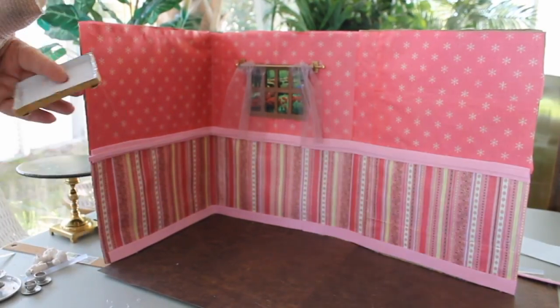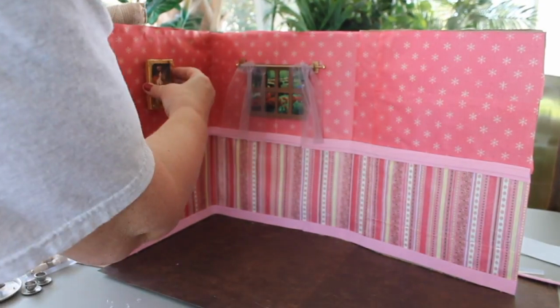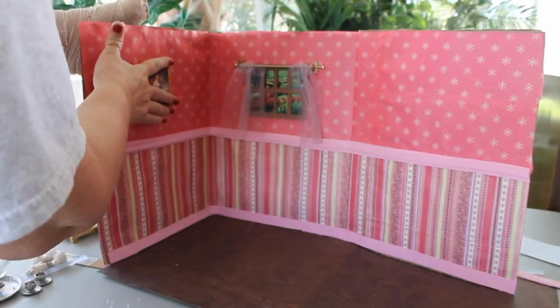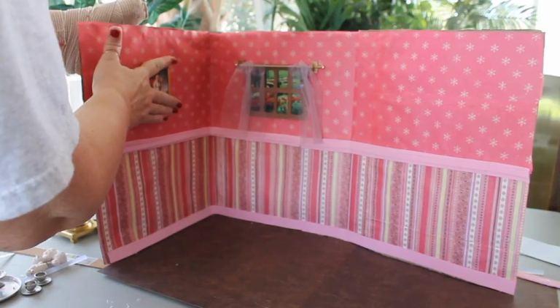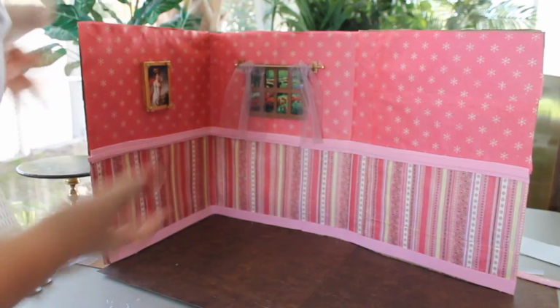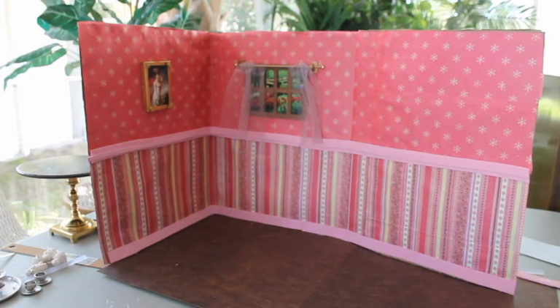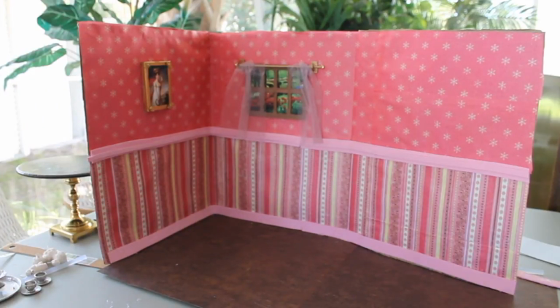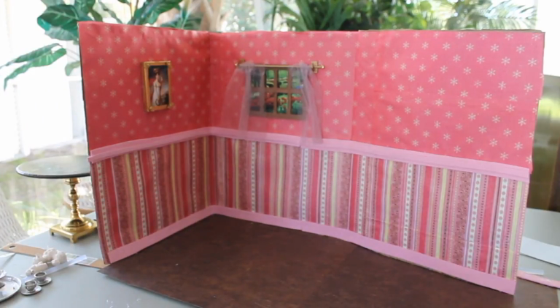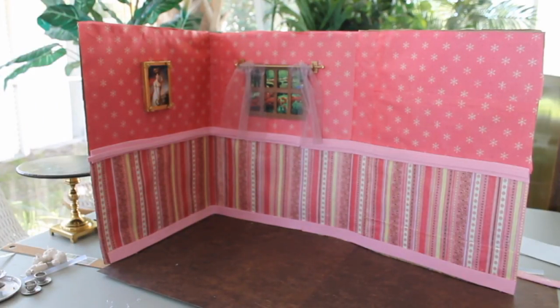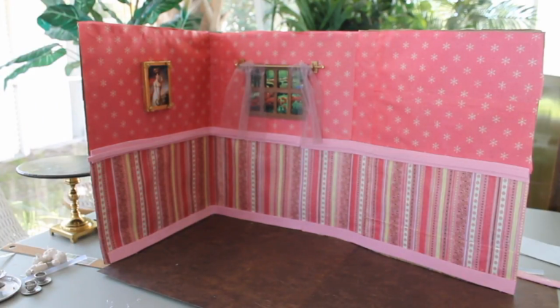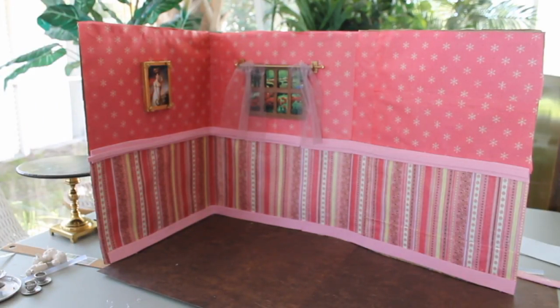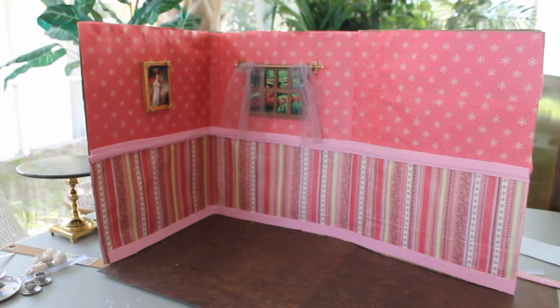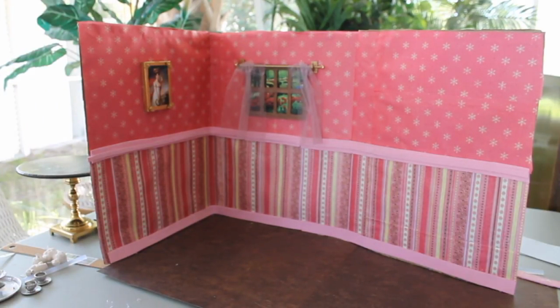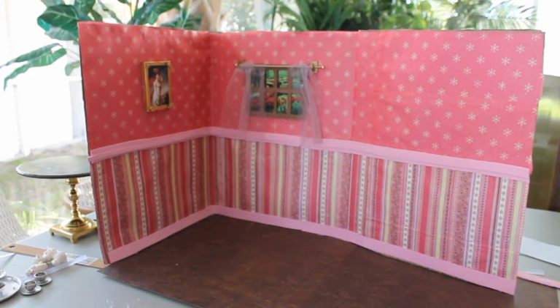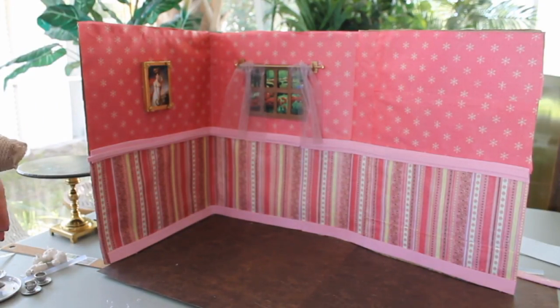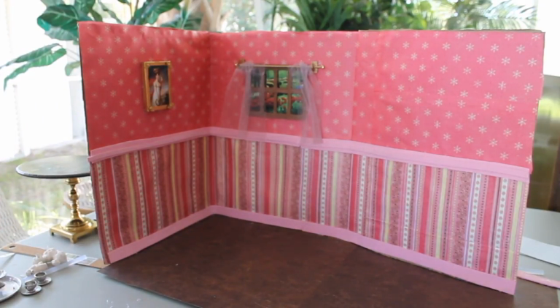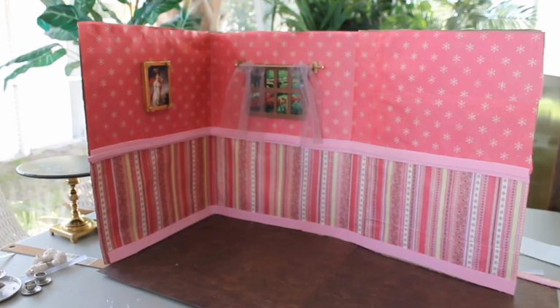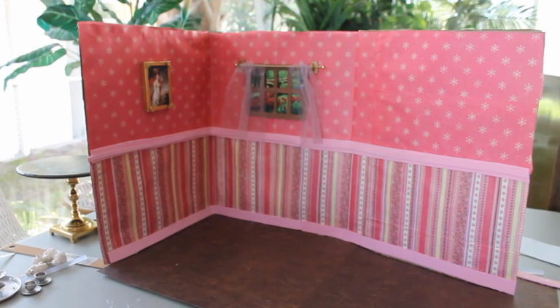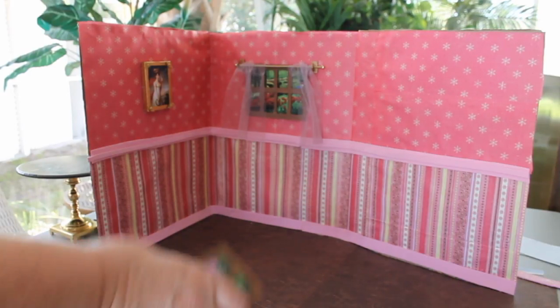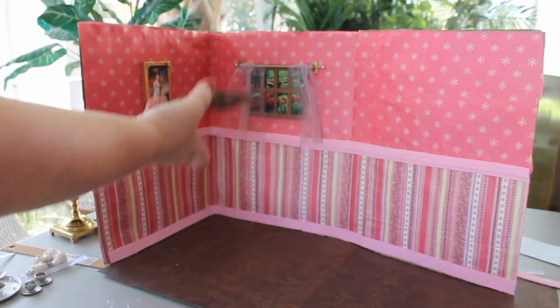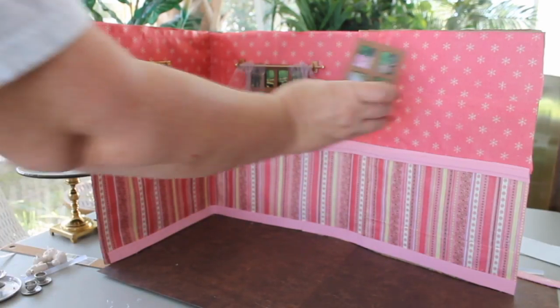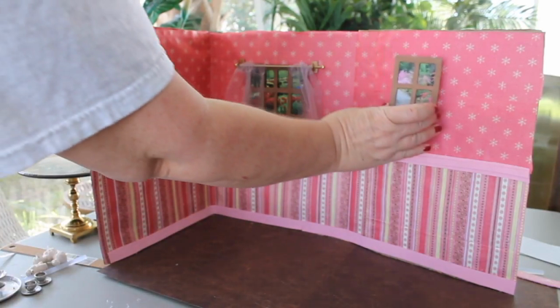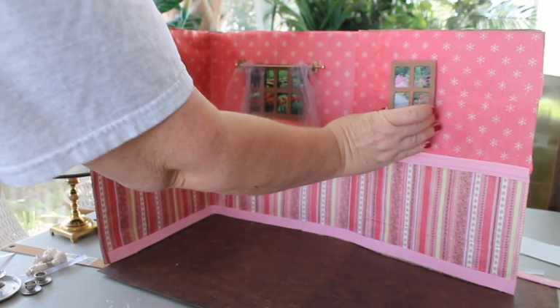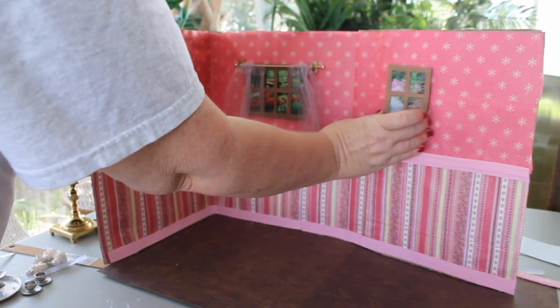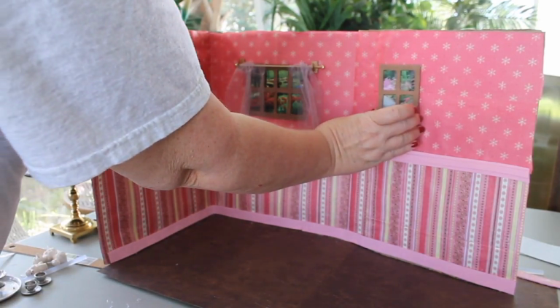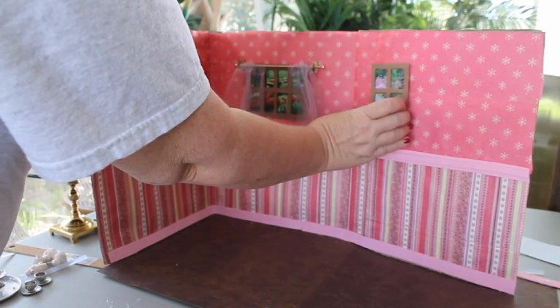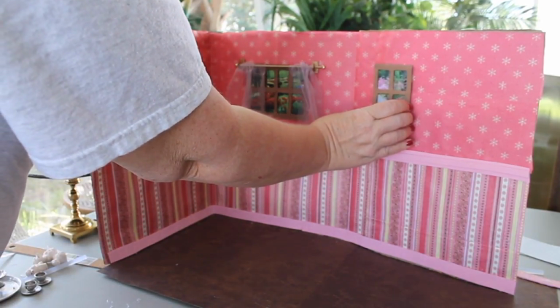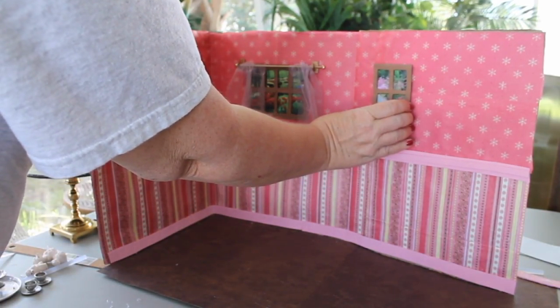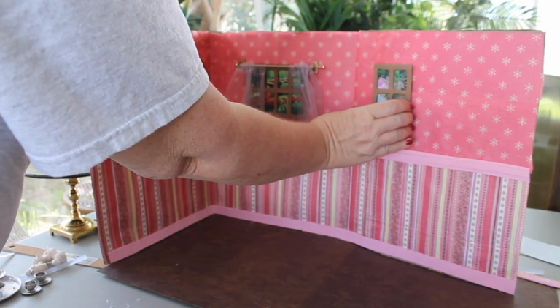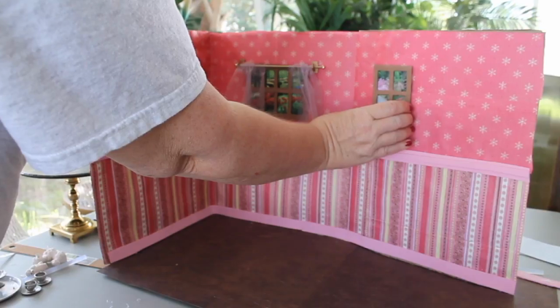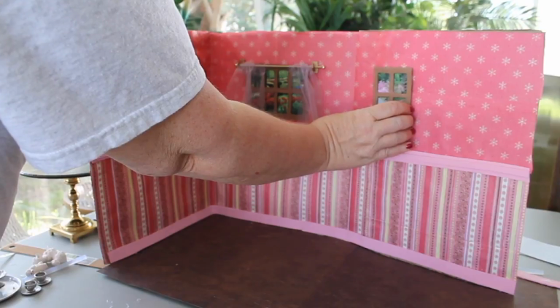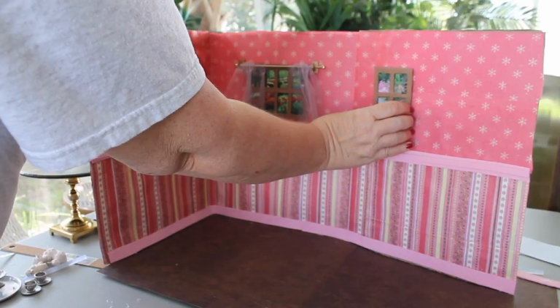Now we're hanging our little picture that we made. Same thing — don't put it up too high, because you want to make sure that you have plenty of room above it for the wall to be seen in photographs.